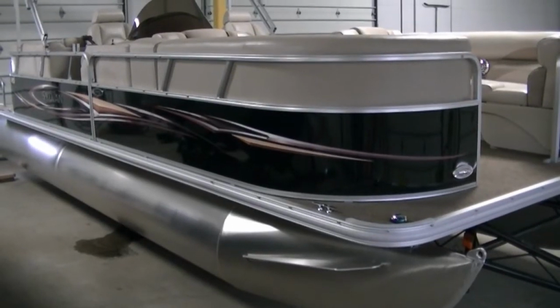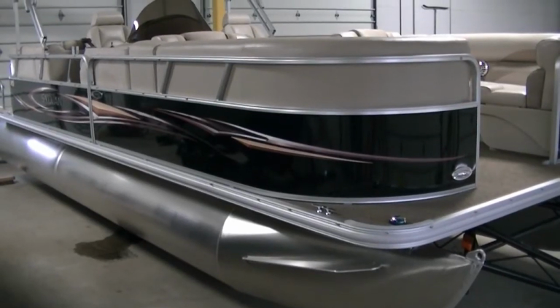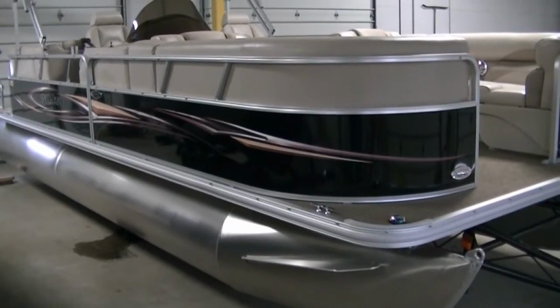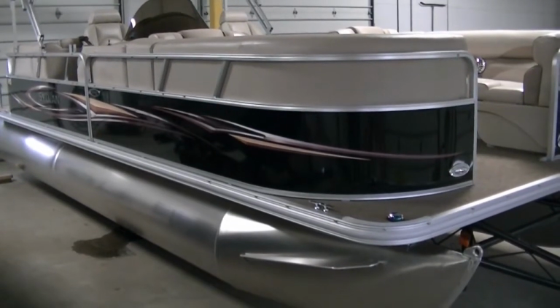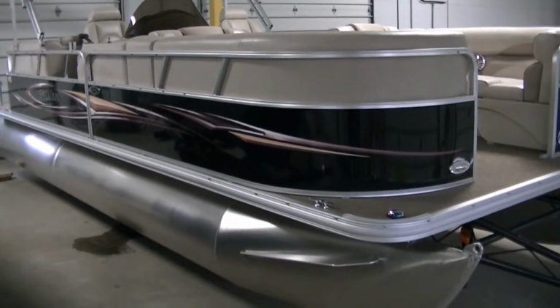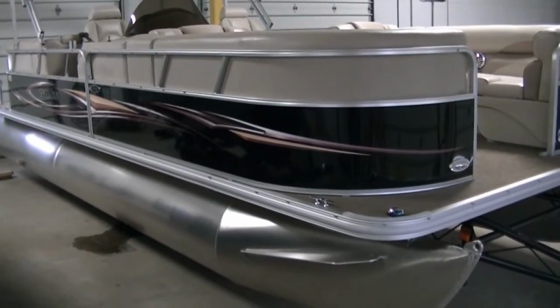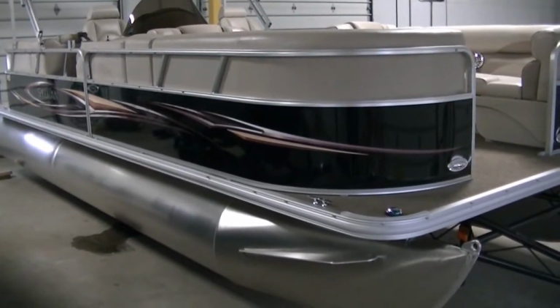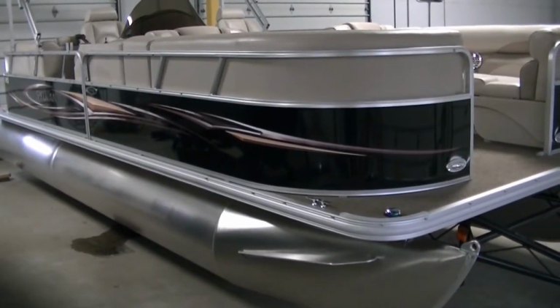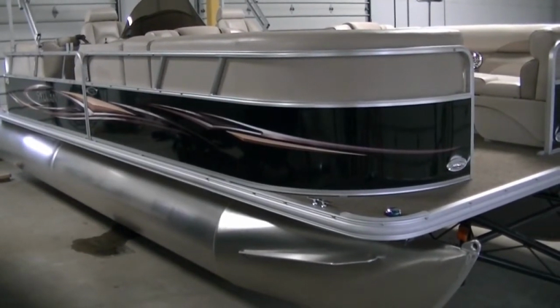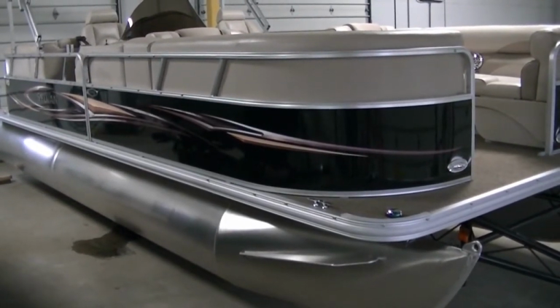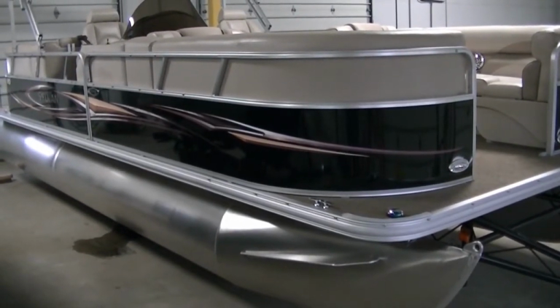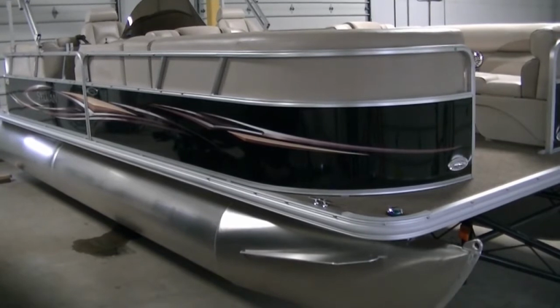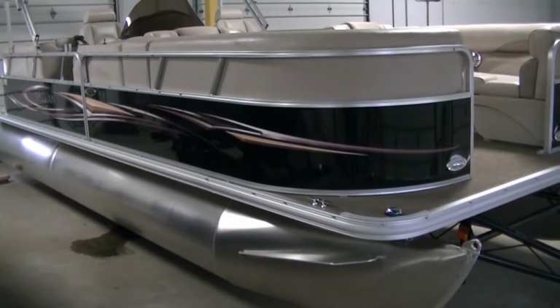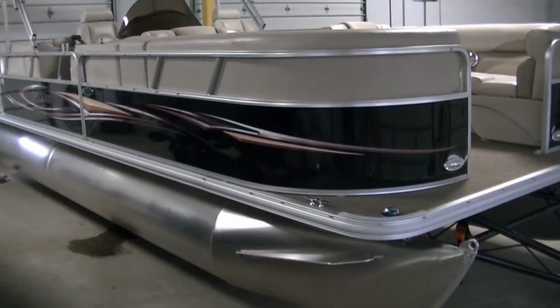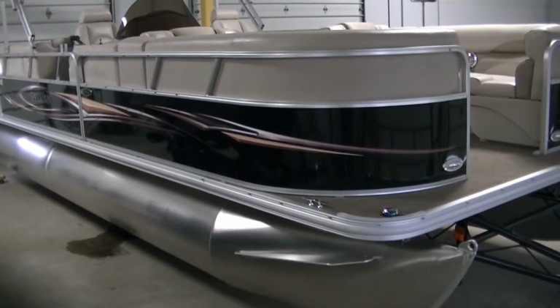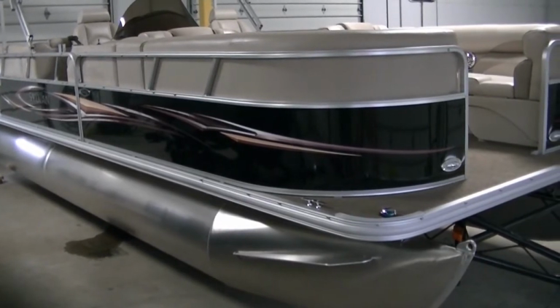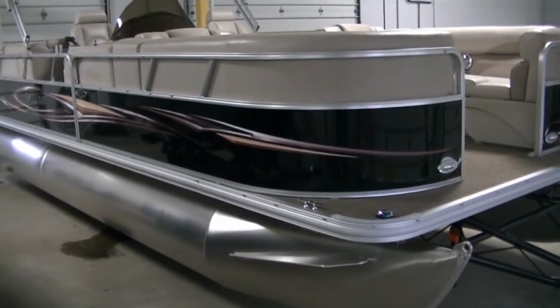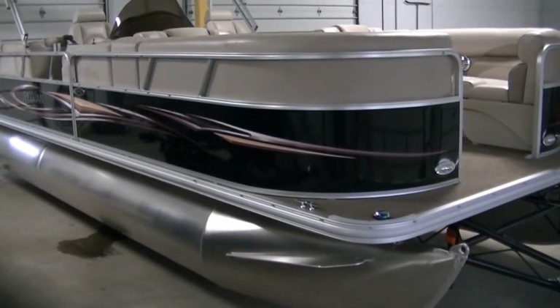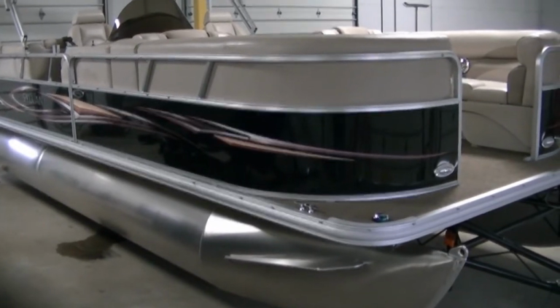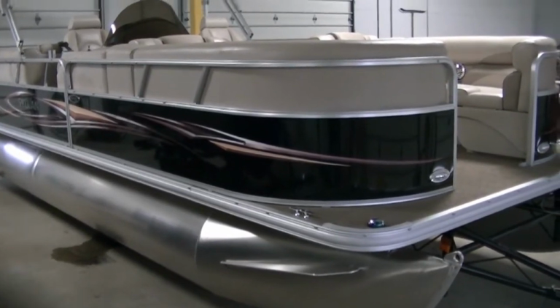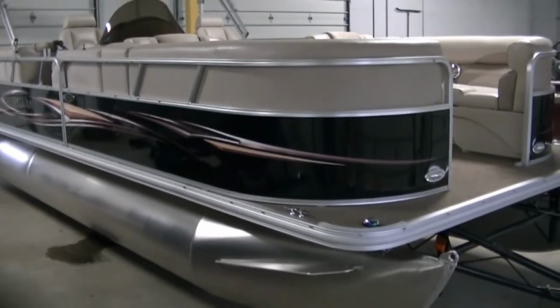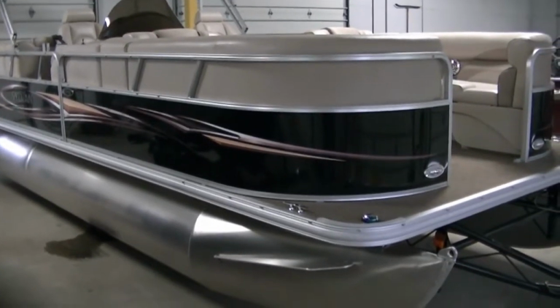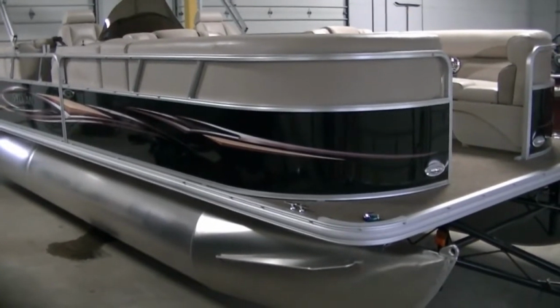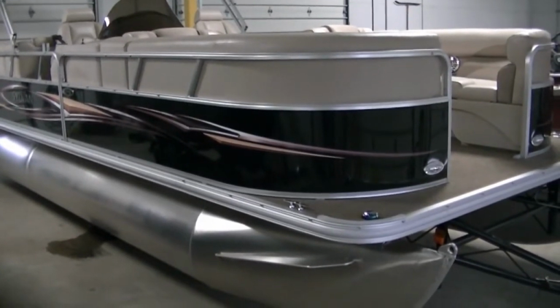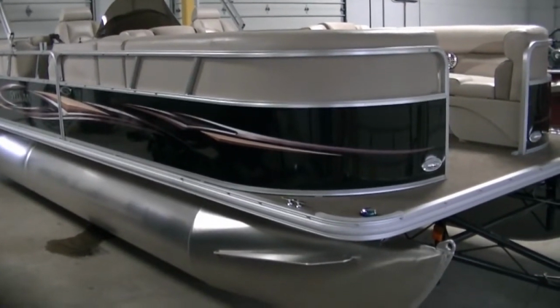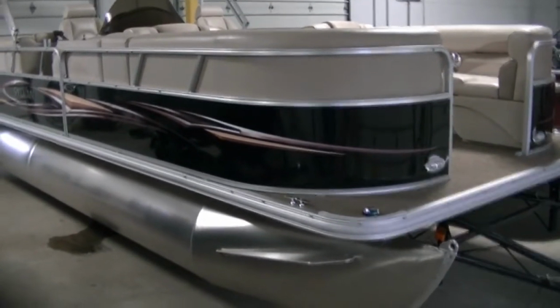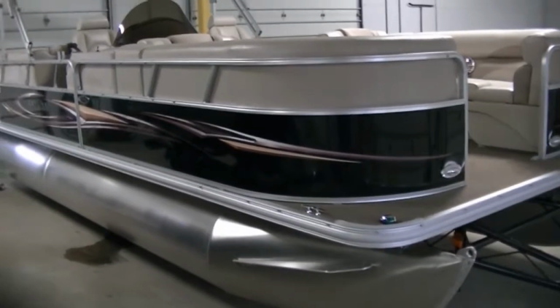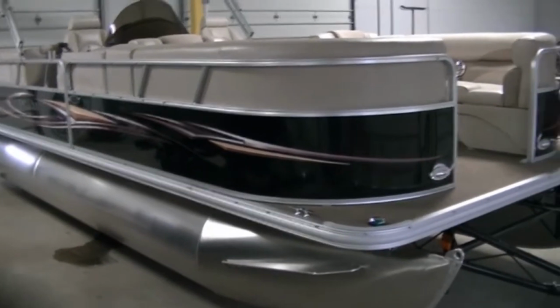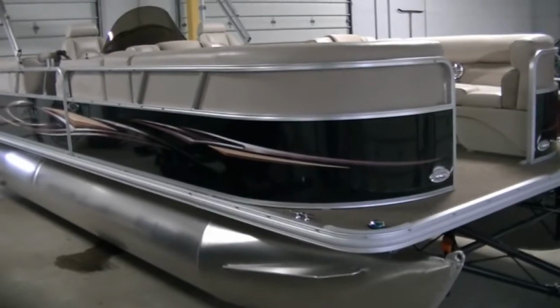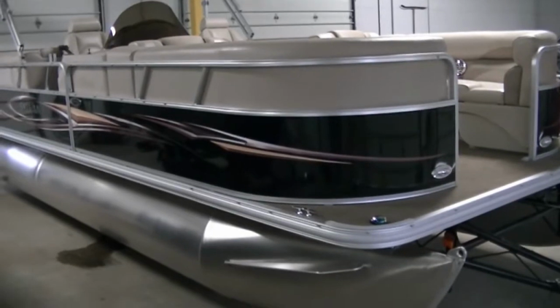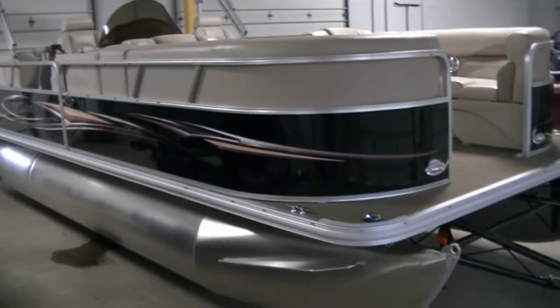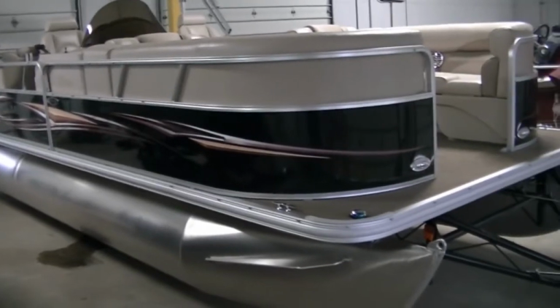This is Bees Sports. Today we're looking at a 2012 Sylvan 8522 Mirage LZ.